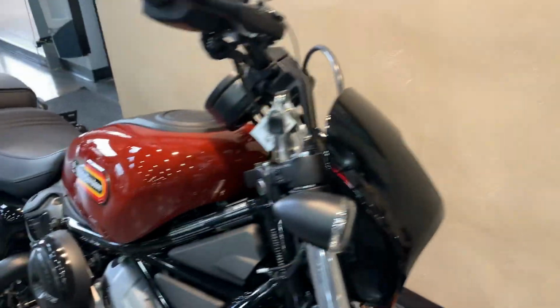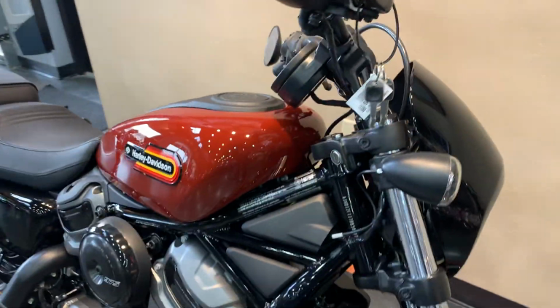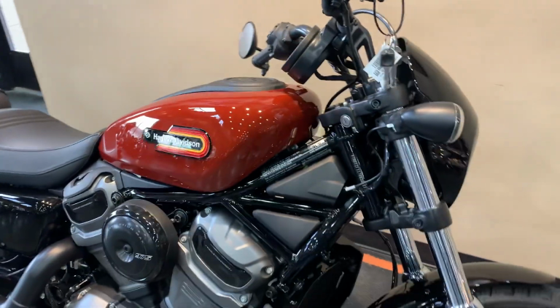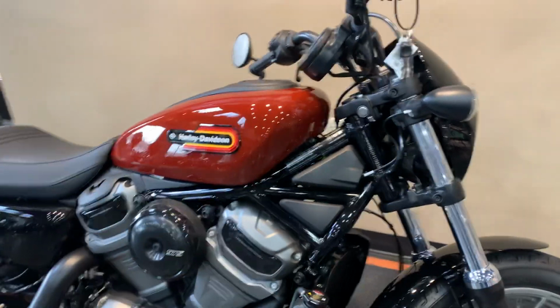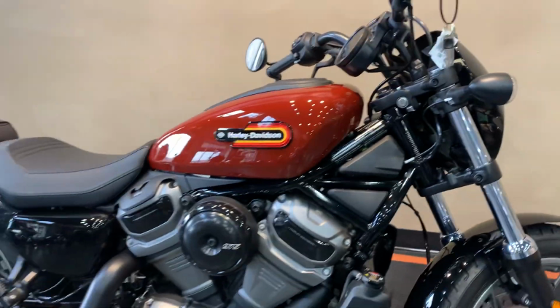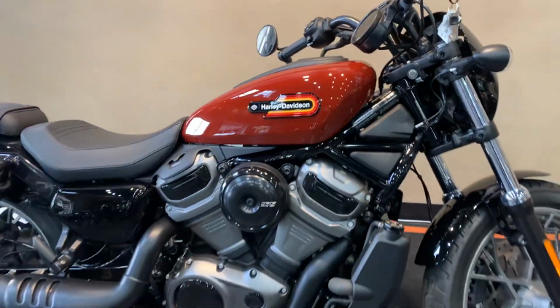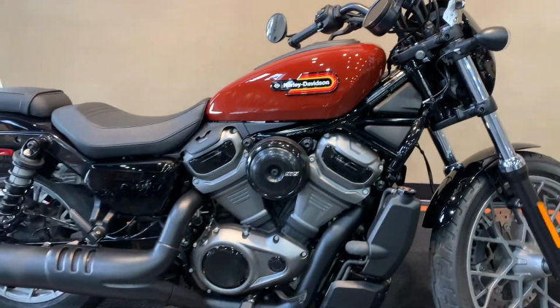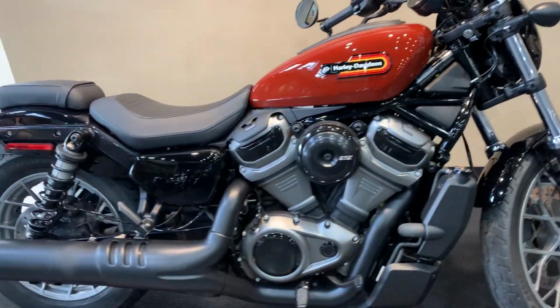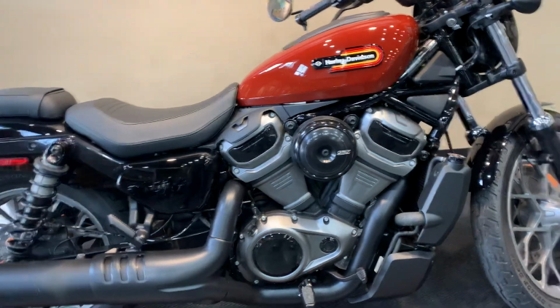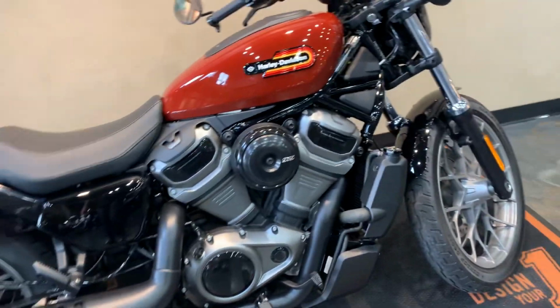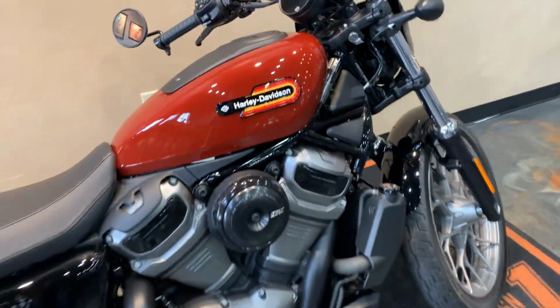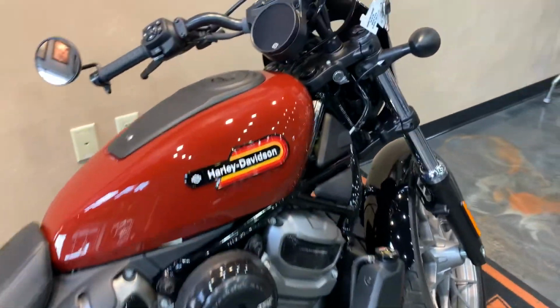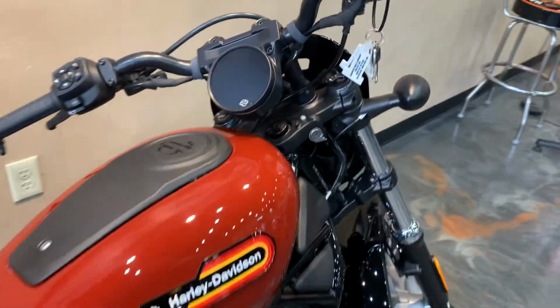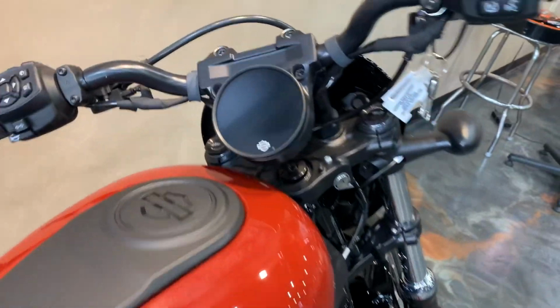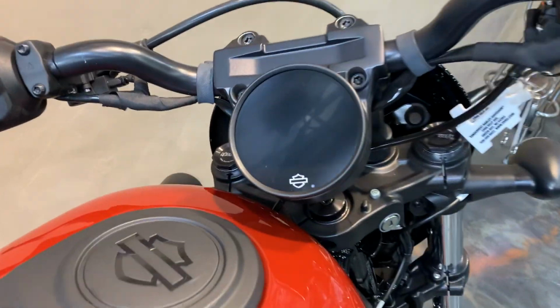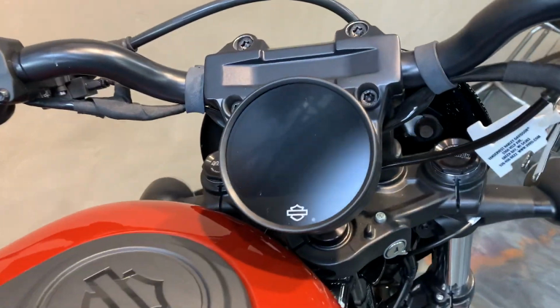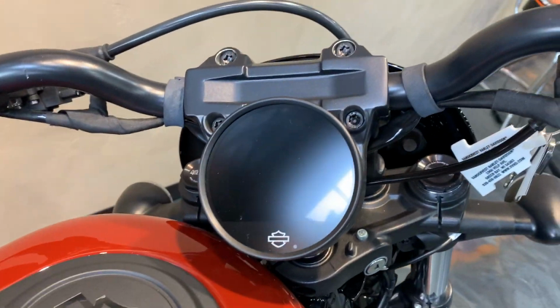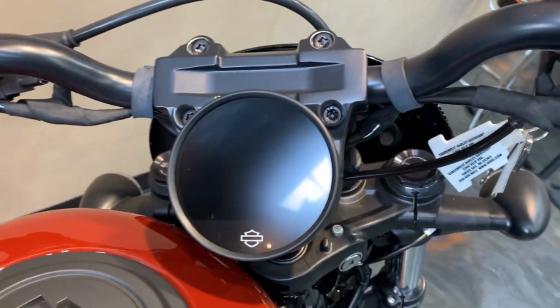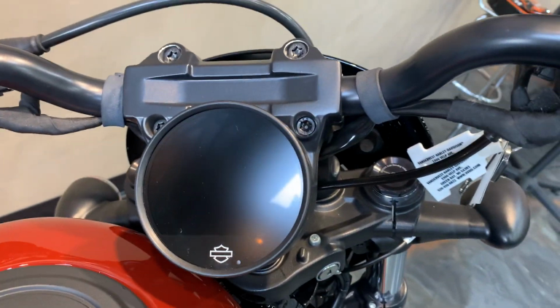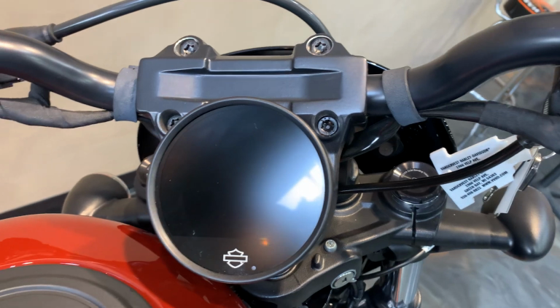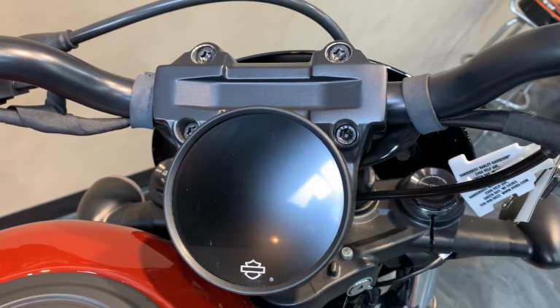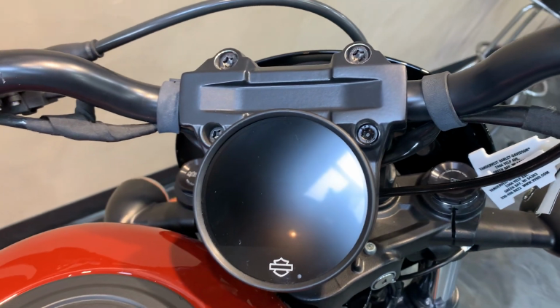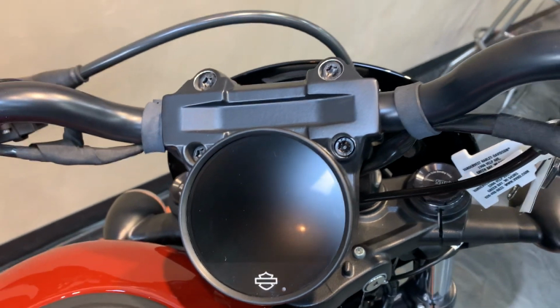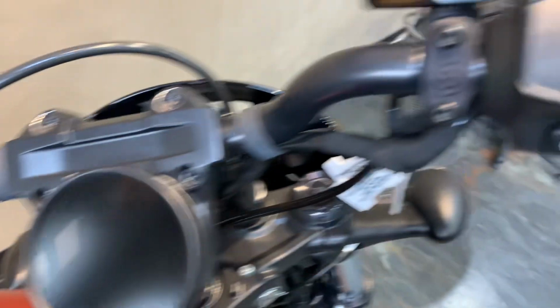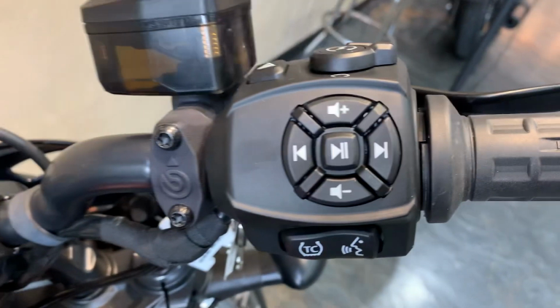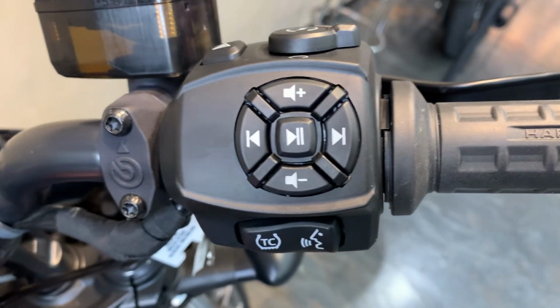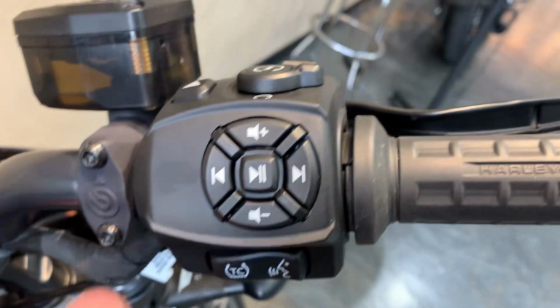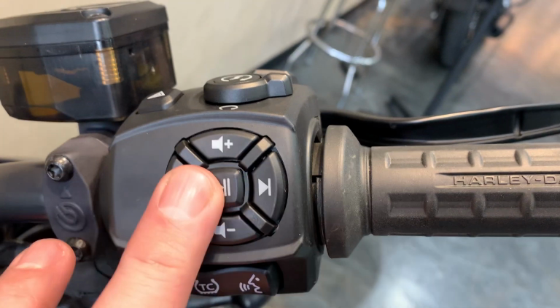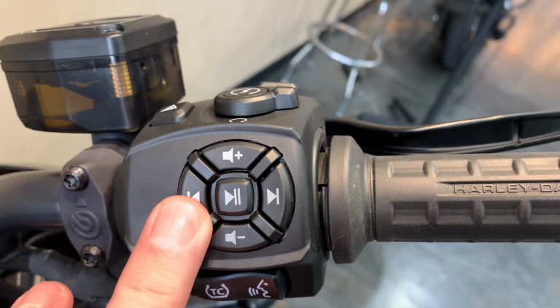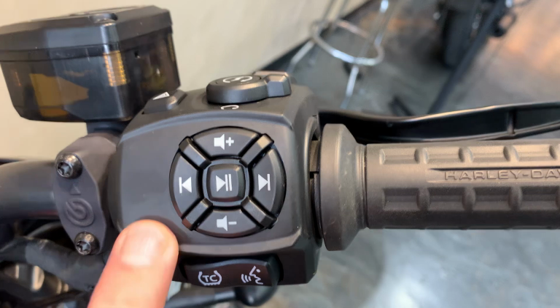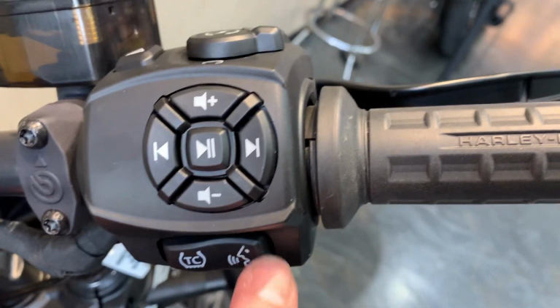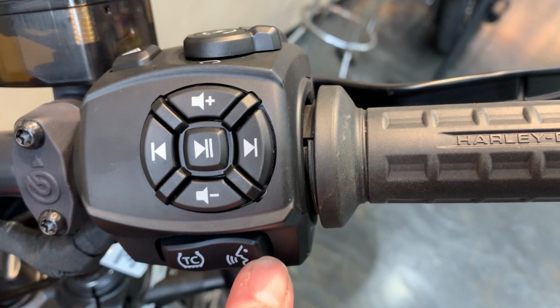Does have ABS security, cruise control, traction control, and a full color display. You can Bluetooth your phone to this and have your navigation built on it. If you have a Bluetooth headset, you have all your media controls on there, as well as voice command.